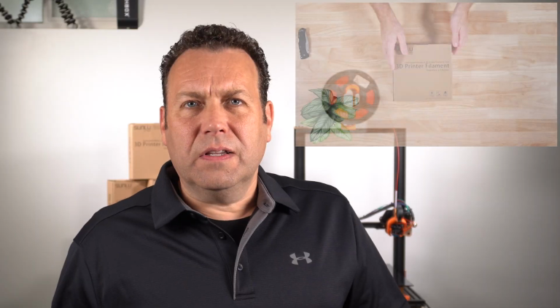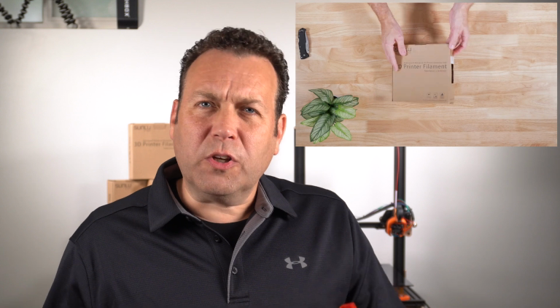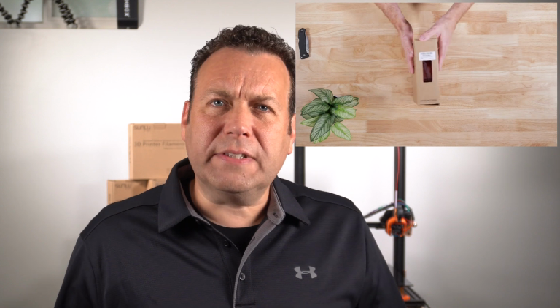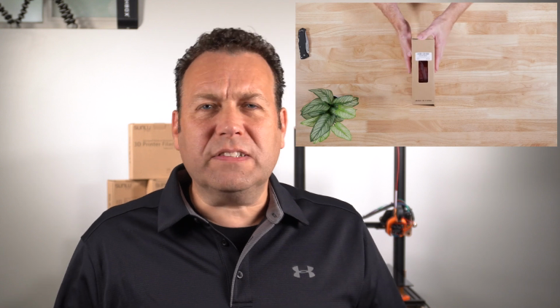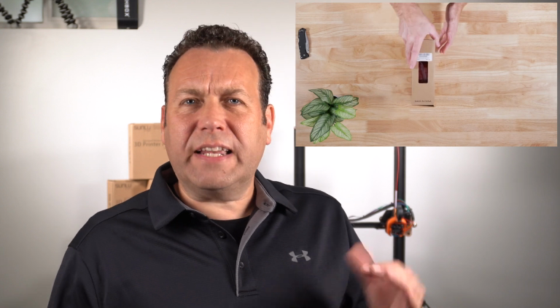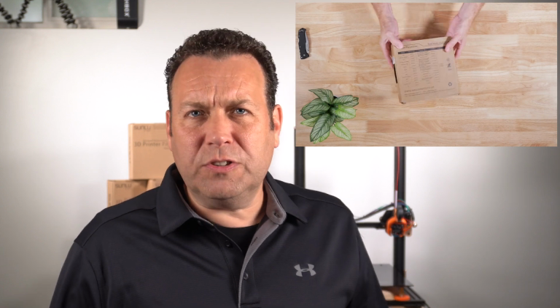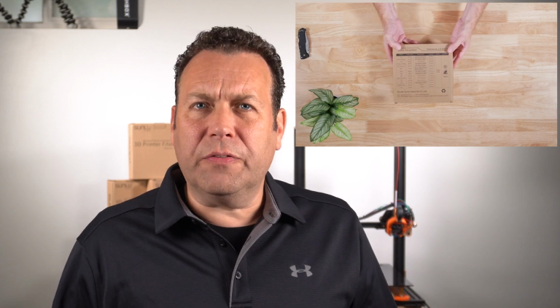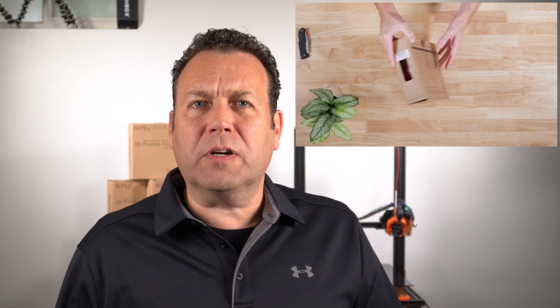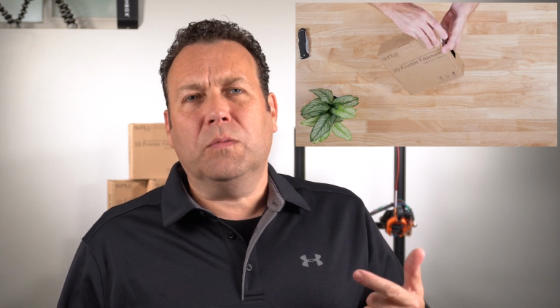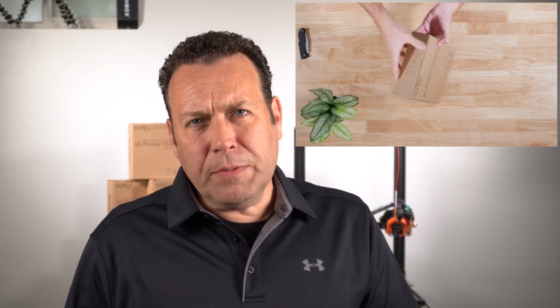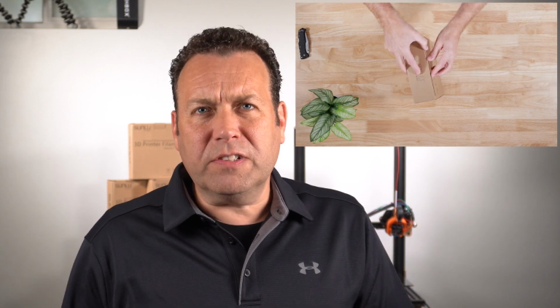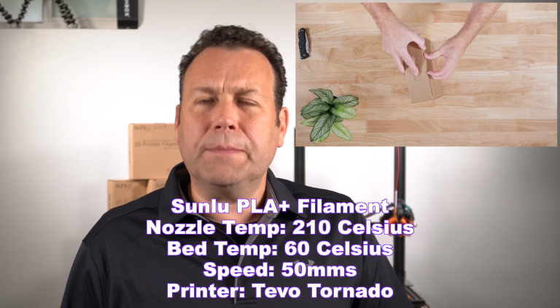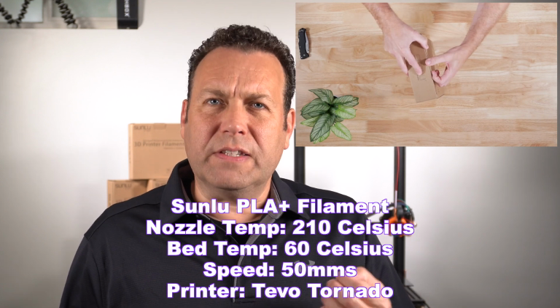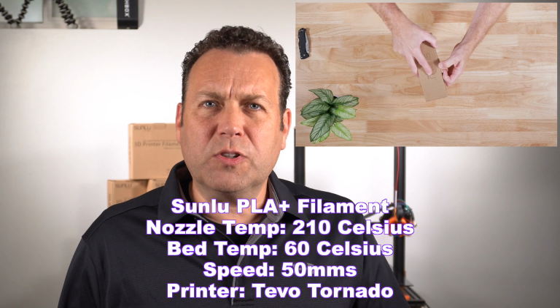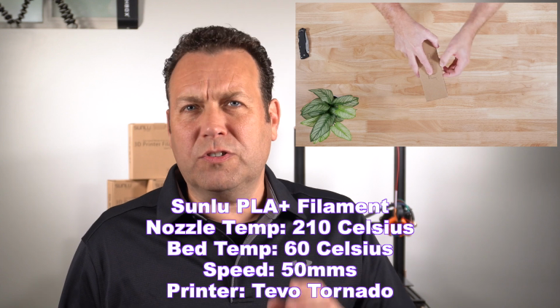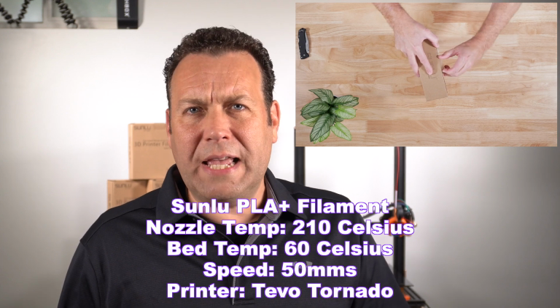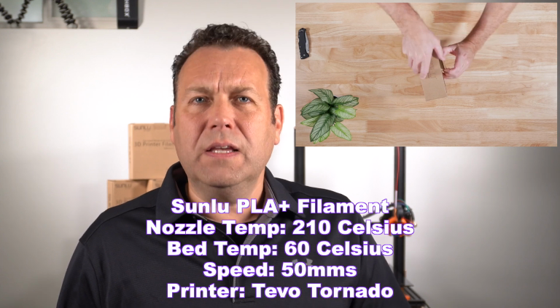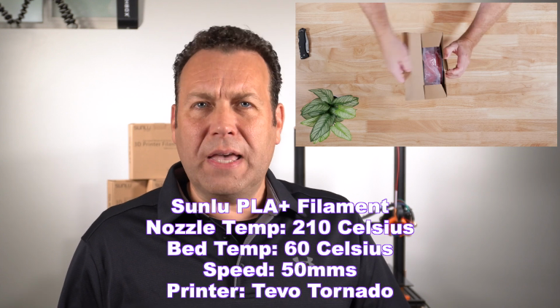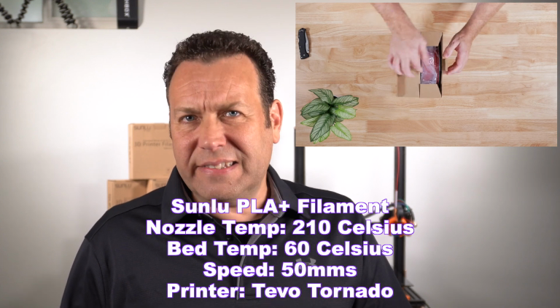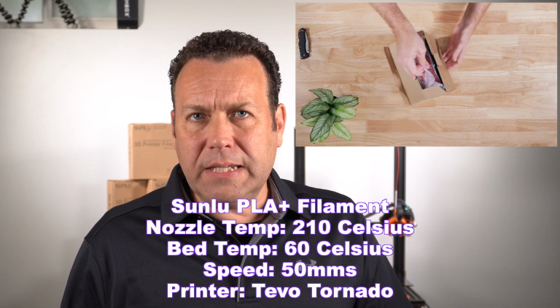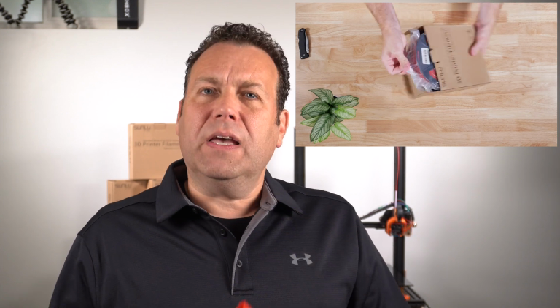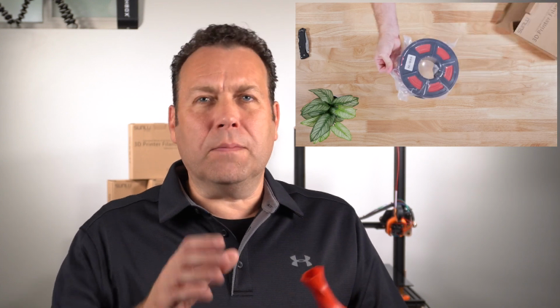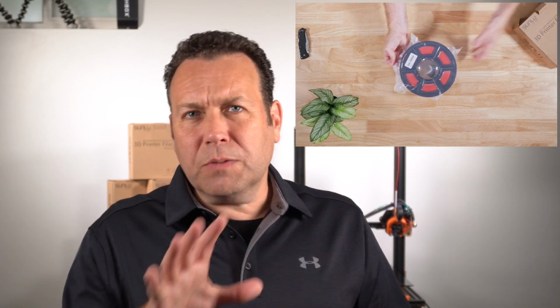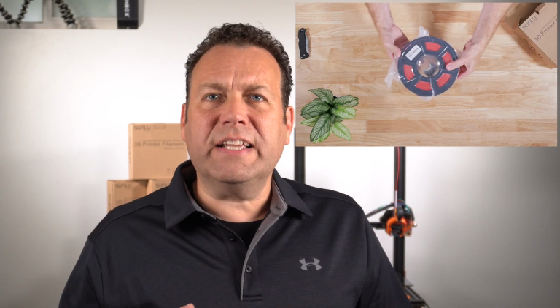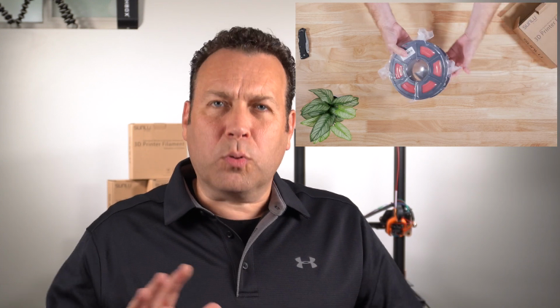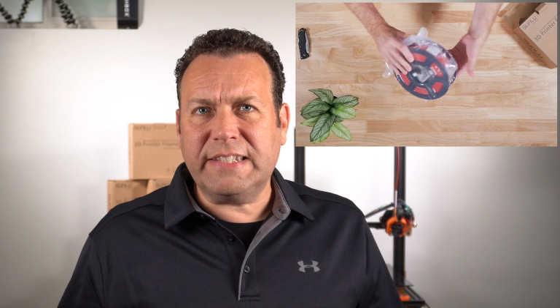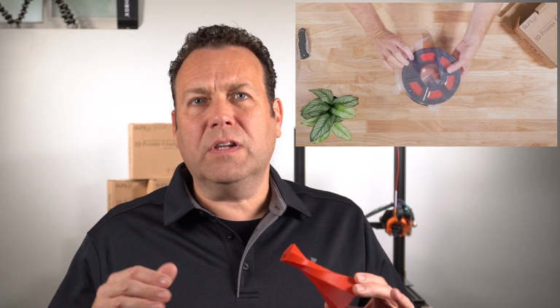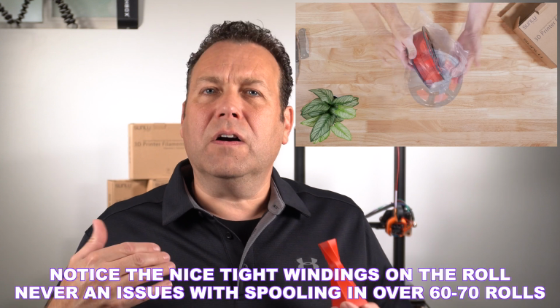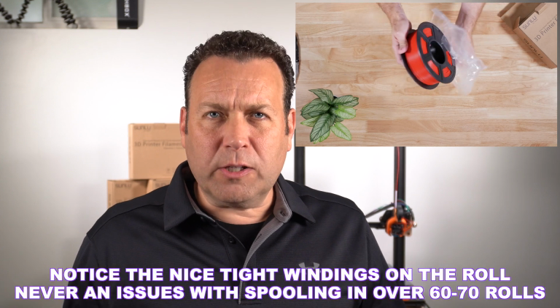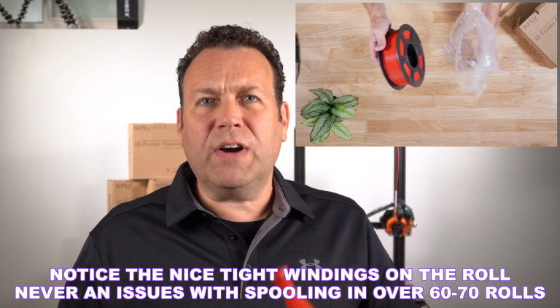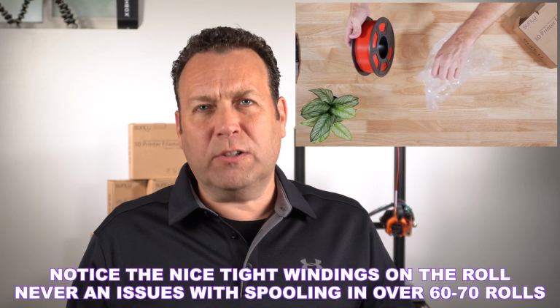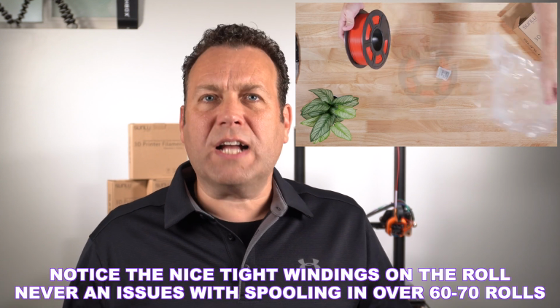We're going to go through a couple of test prints. The settings I was using on this printer: 50 millimeters a second, the temperature was 210, the bed at 60, and most of my settings are pretty standard — standard profile, standard retraction.